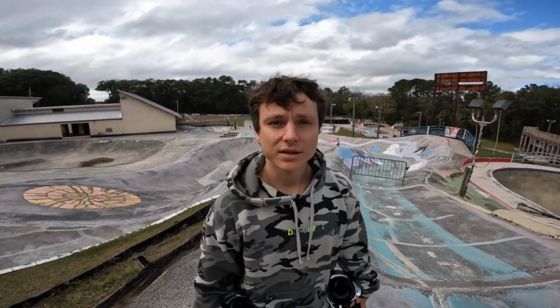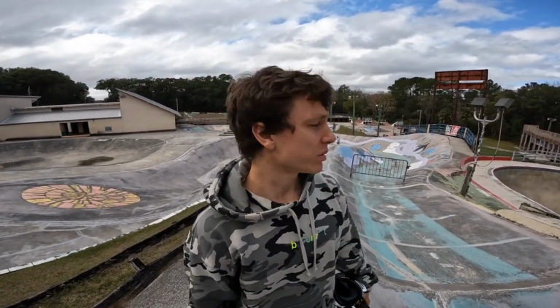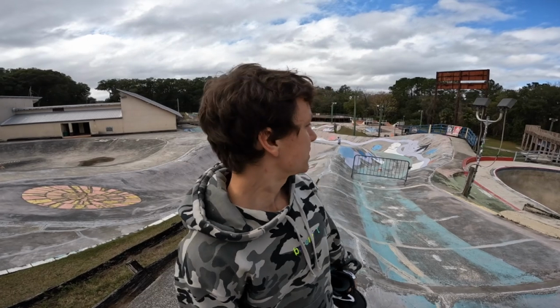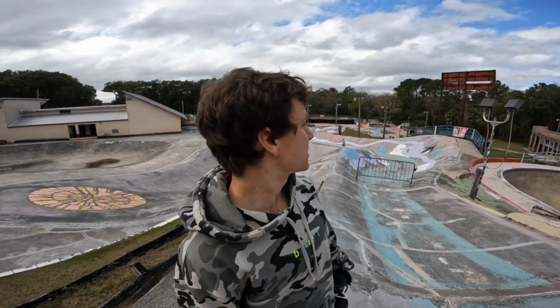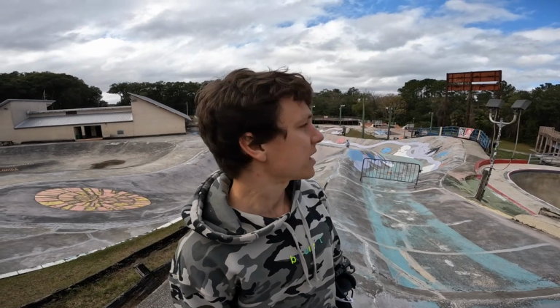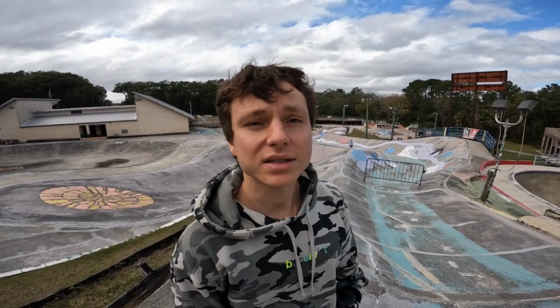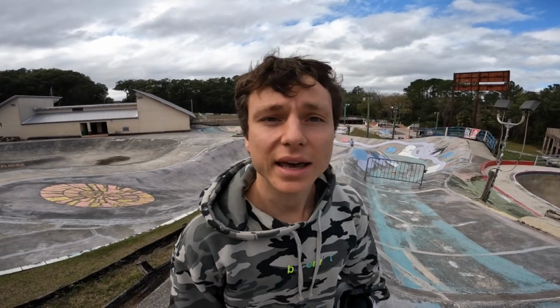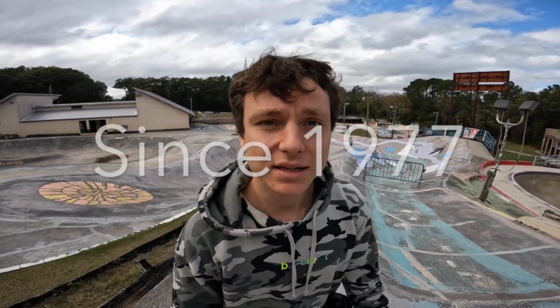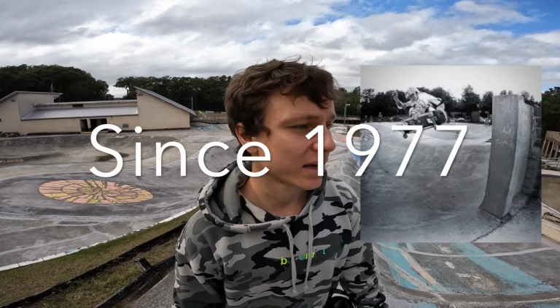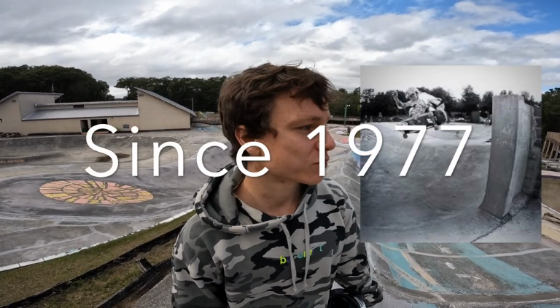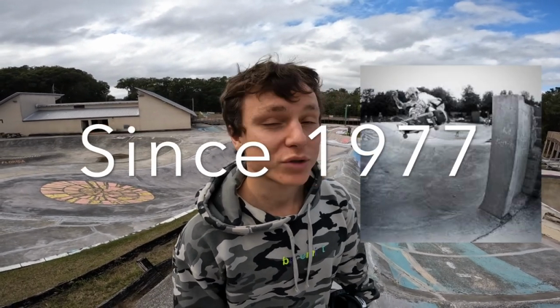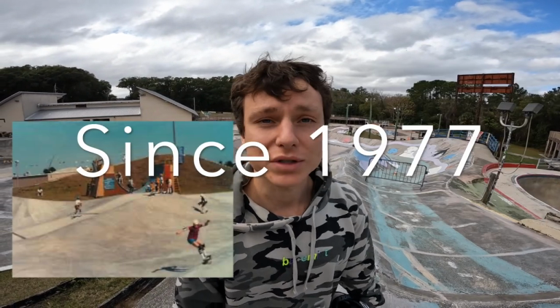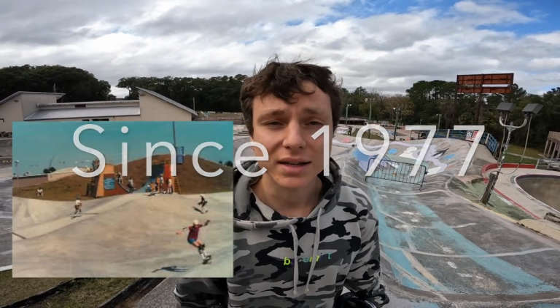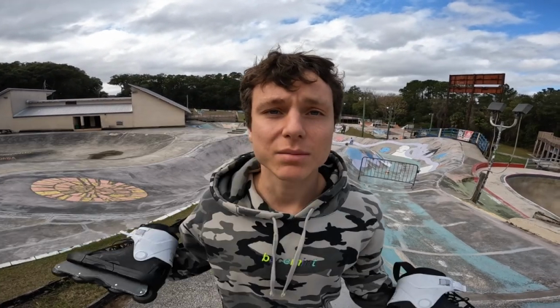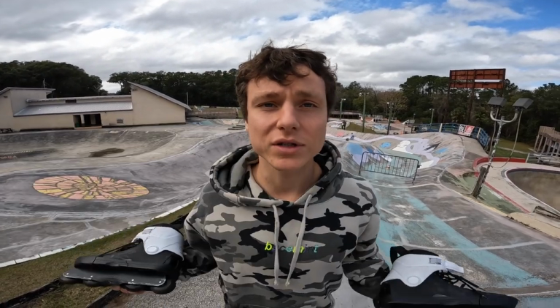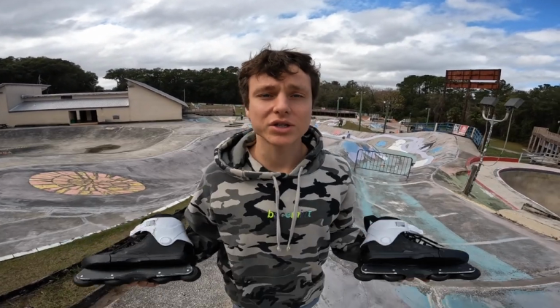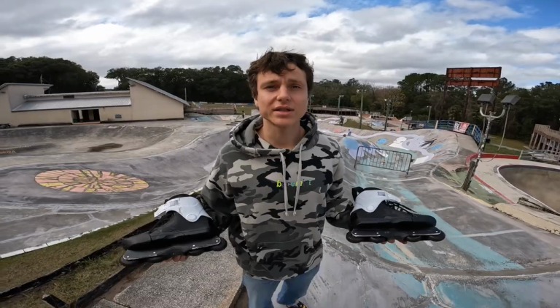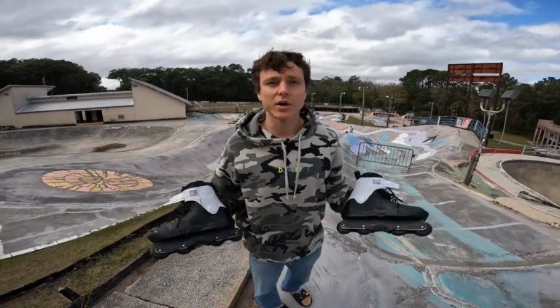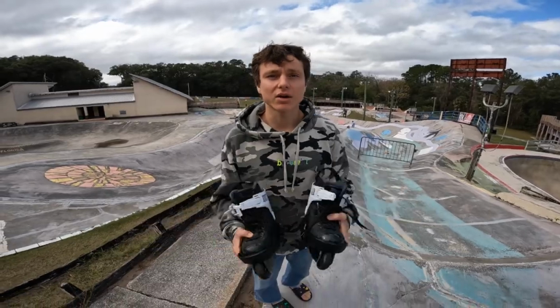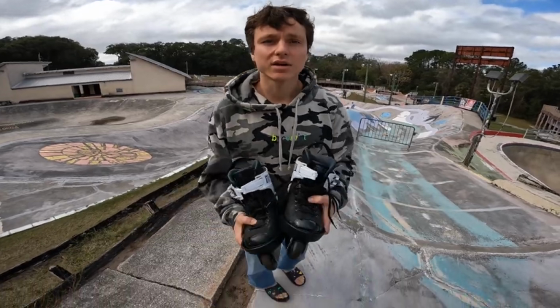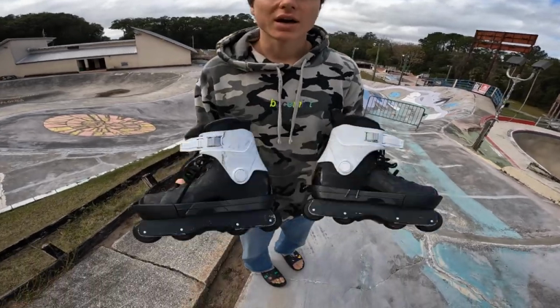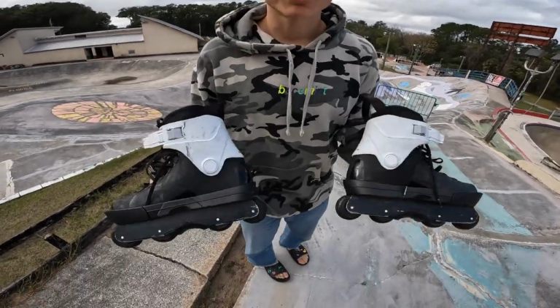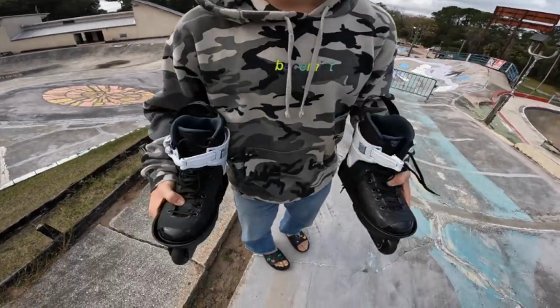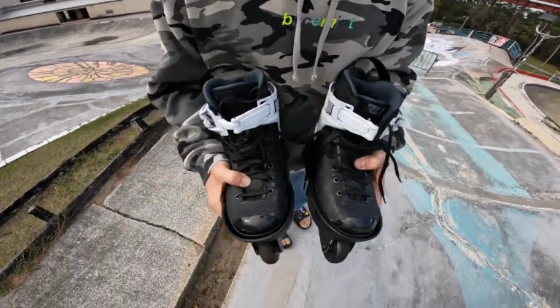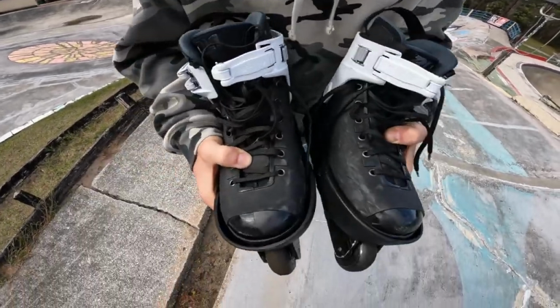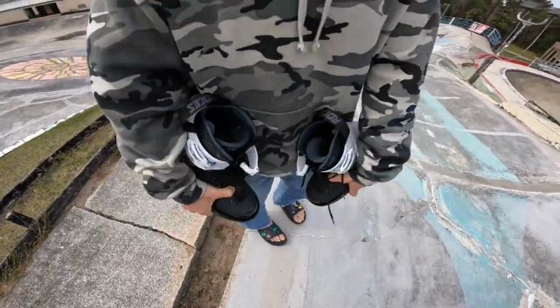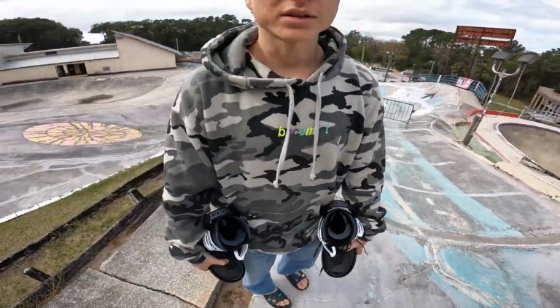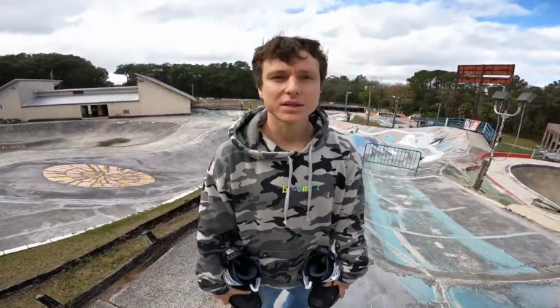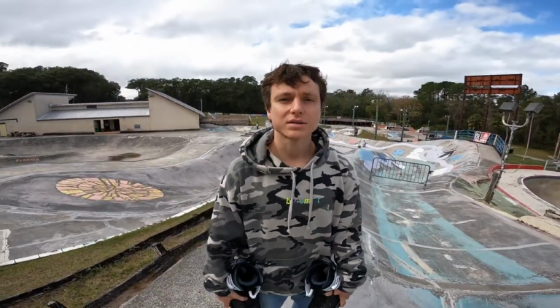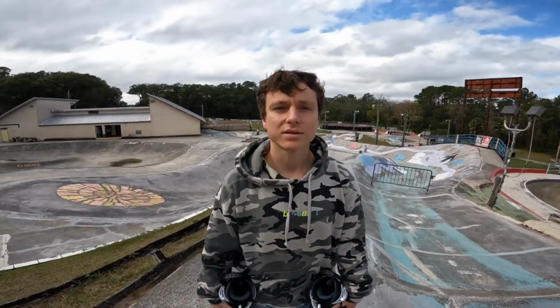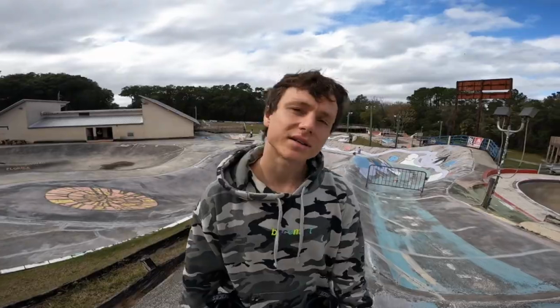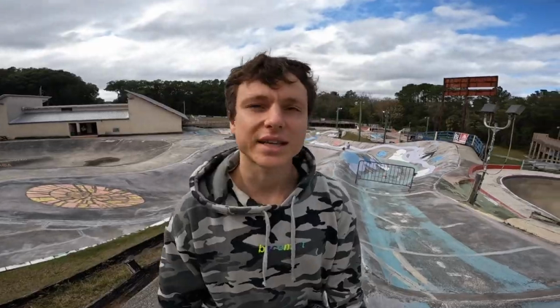This place has been here since the 80s and I'm super stoked to skate. My first session in the skate park, so I hope it goes good. I got the blades, so let's skate!